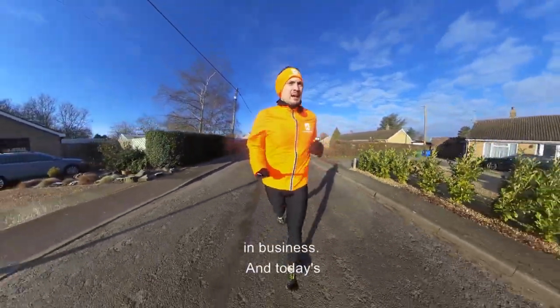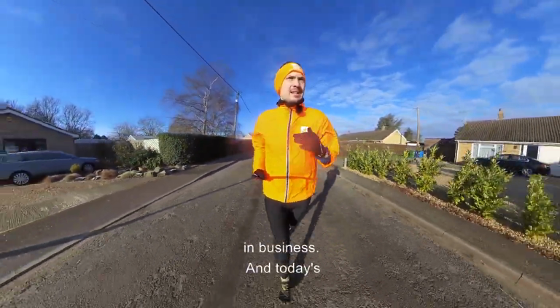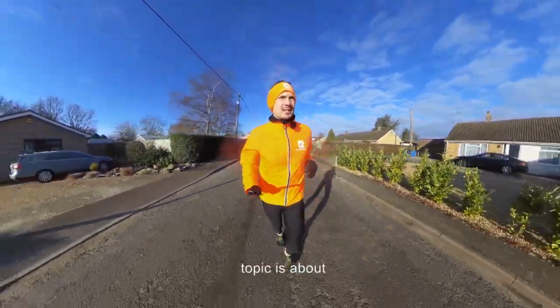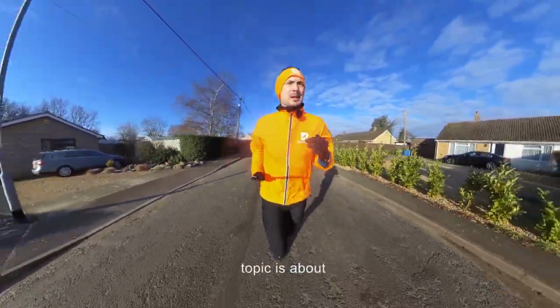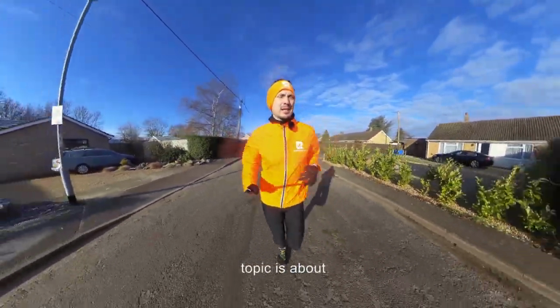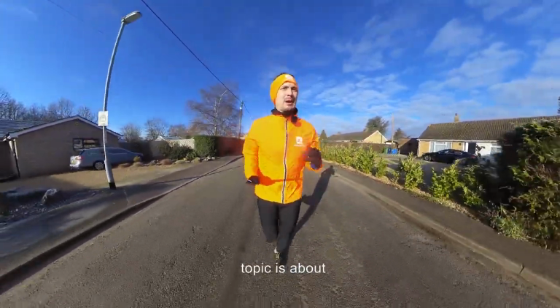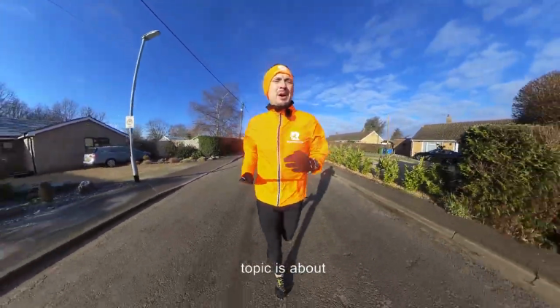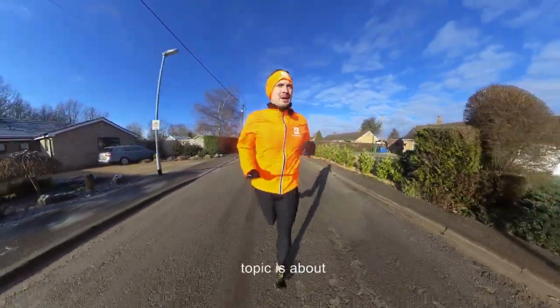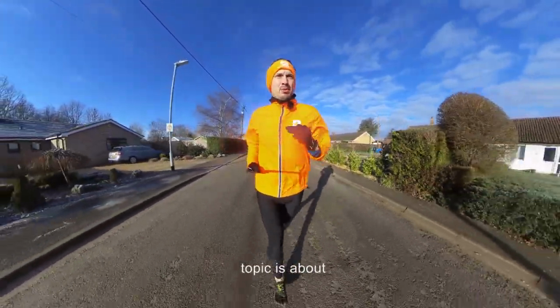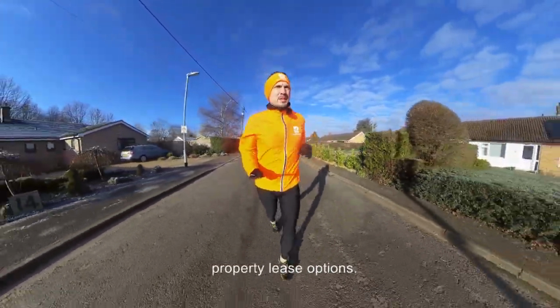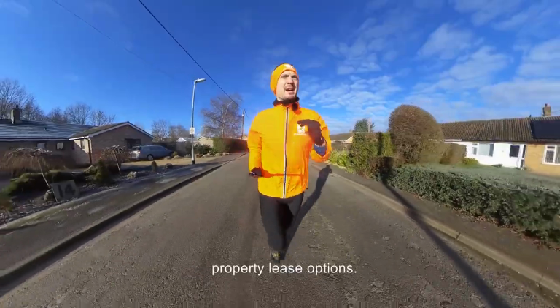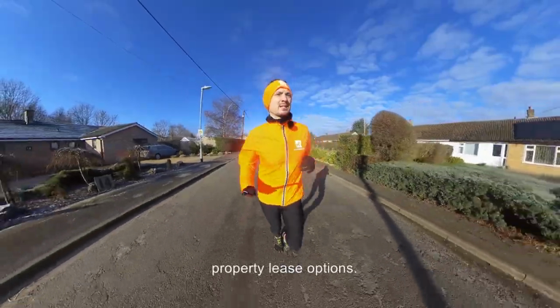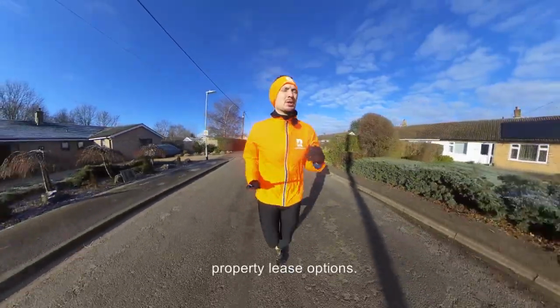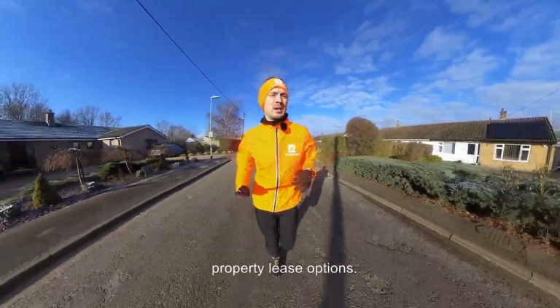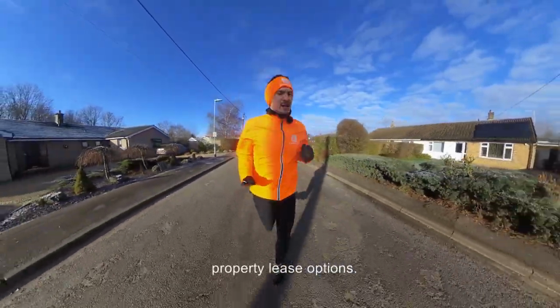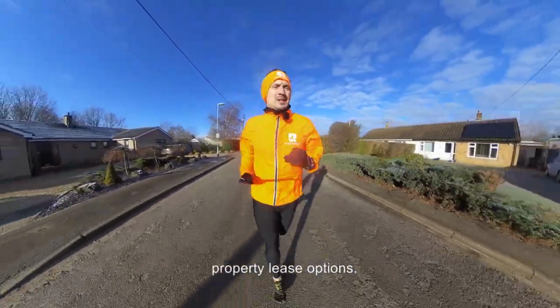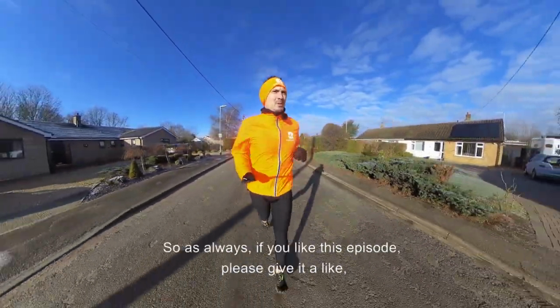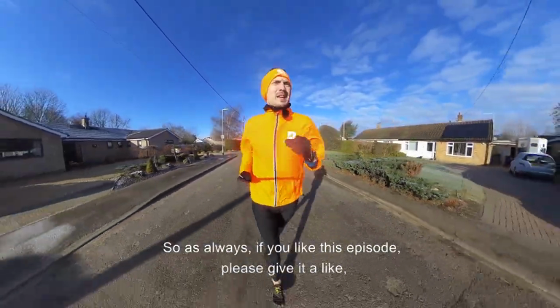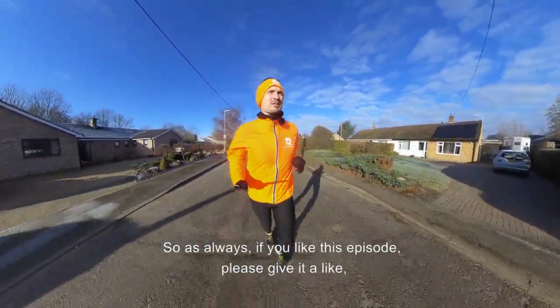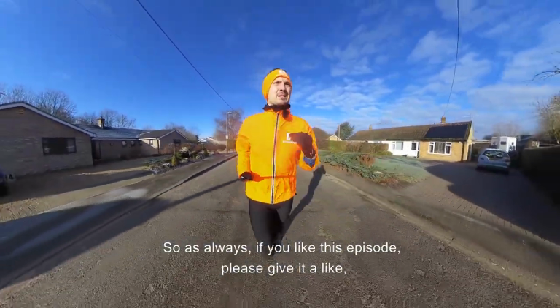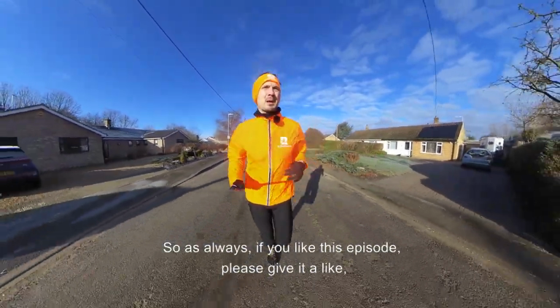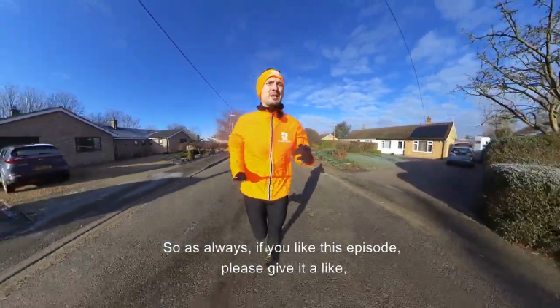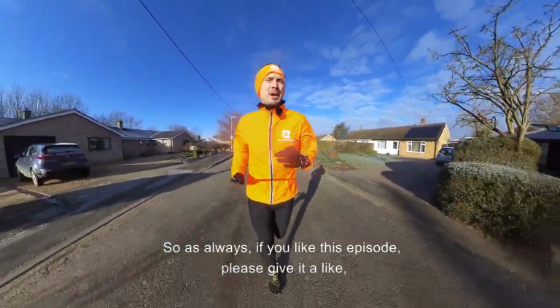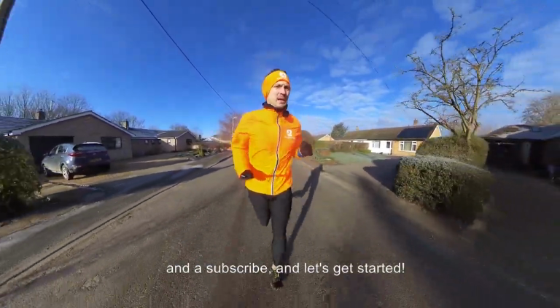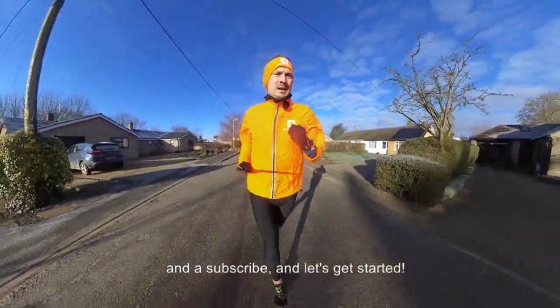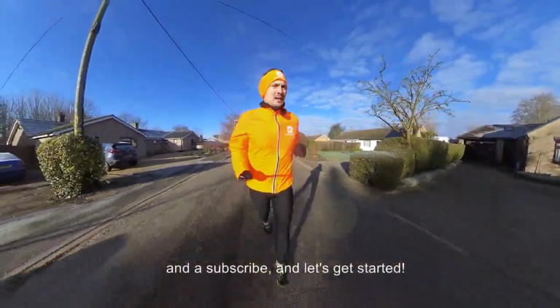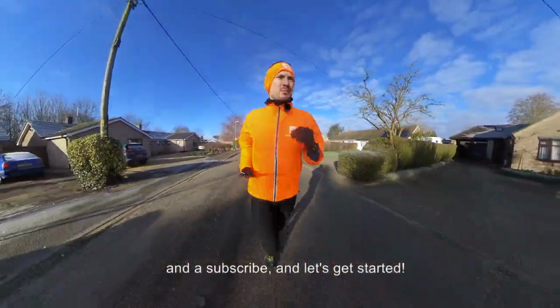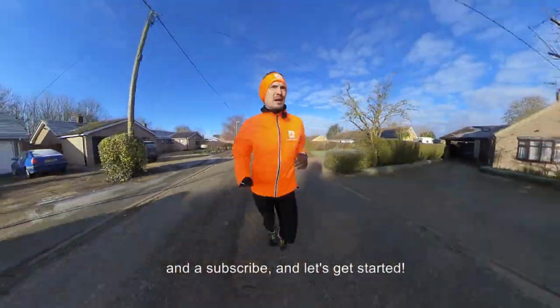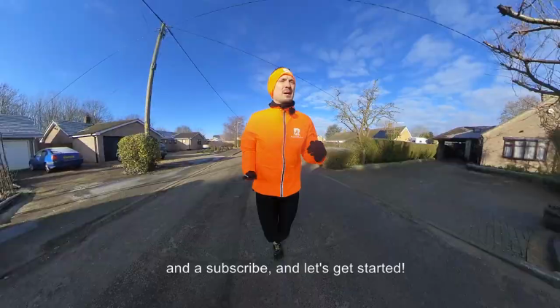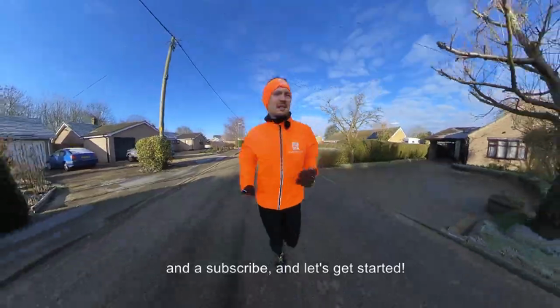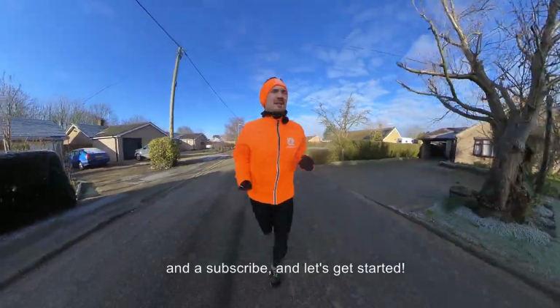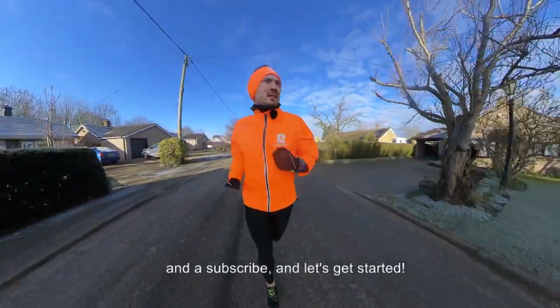And it's Thursday Tales today, where we talk about past experiences in business. Today's topic is about property lease options. As always, if you like this episode, please give it a like and a subscribe, and let's get started.